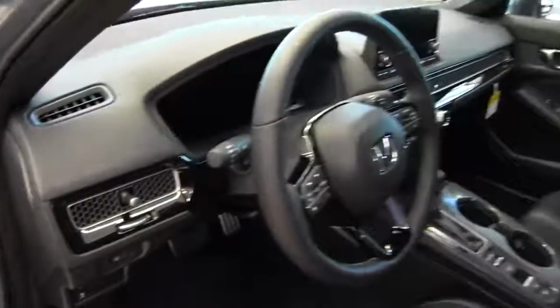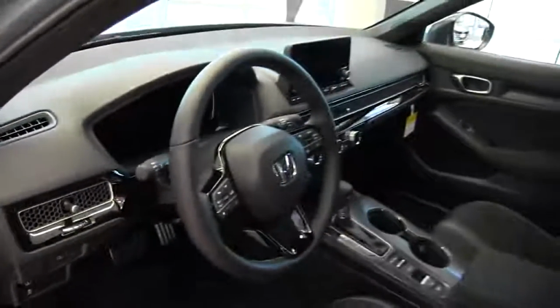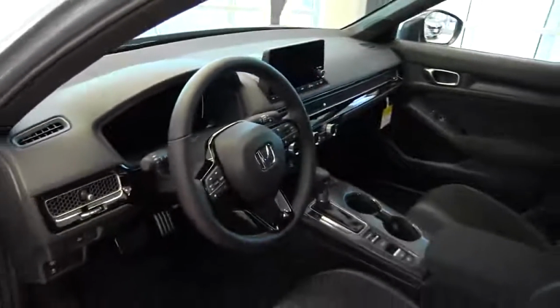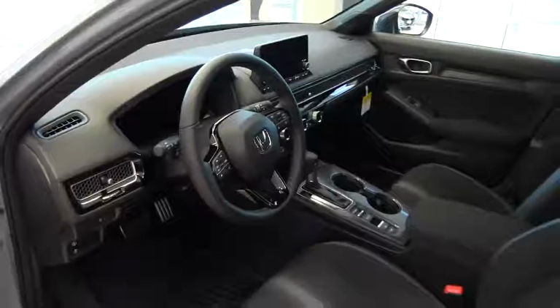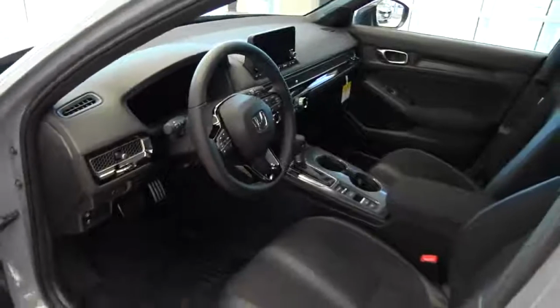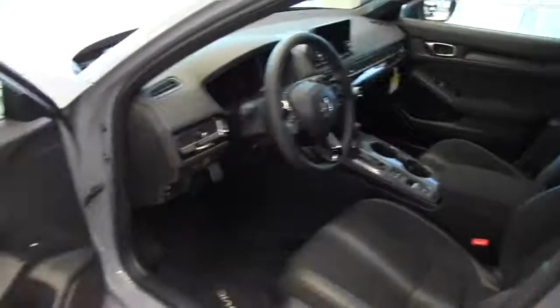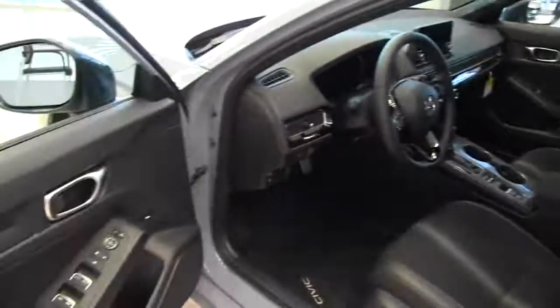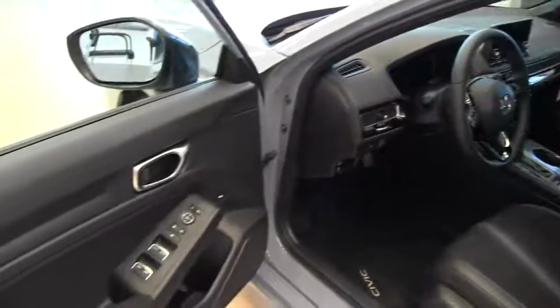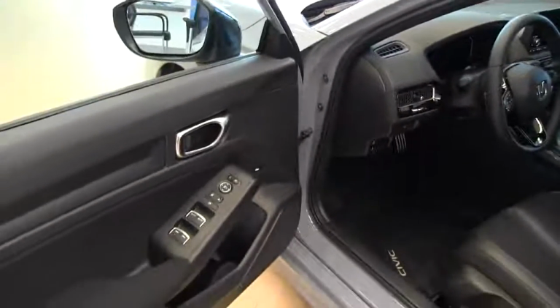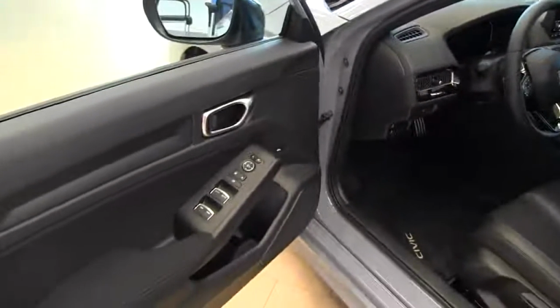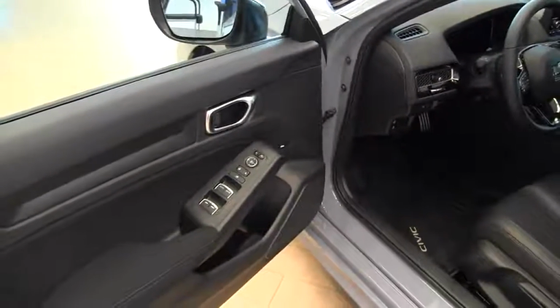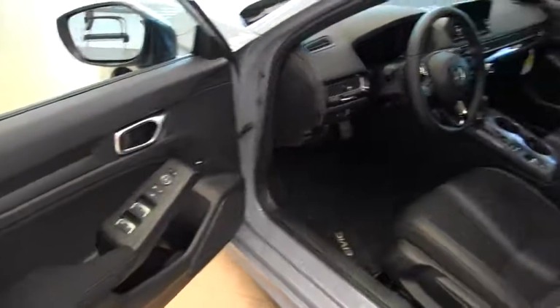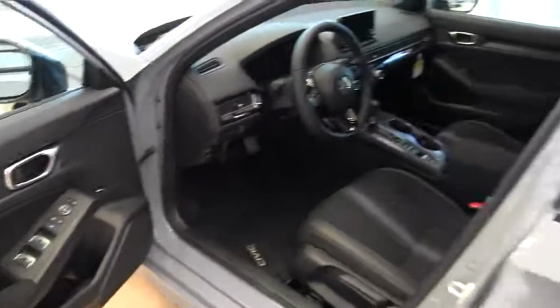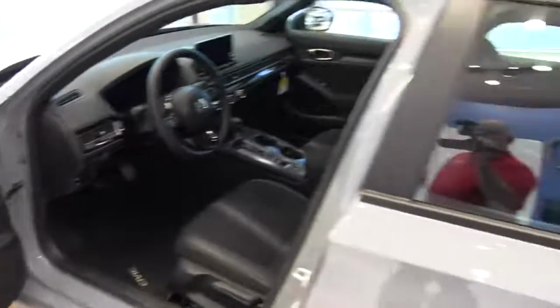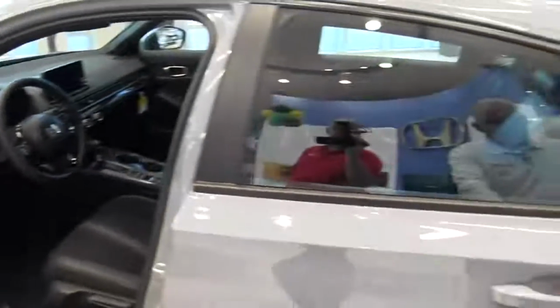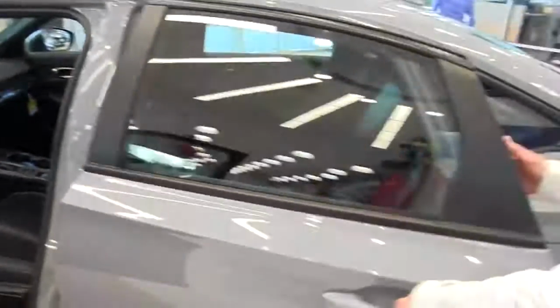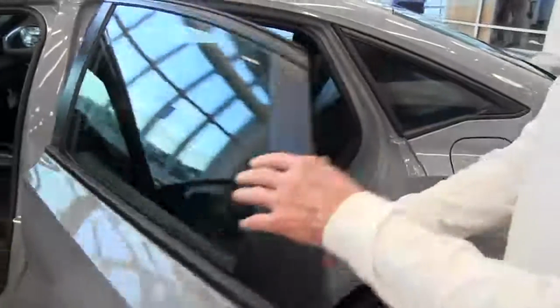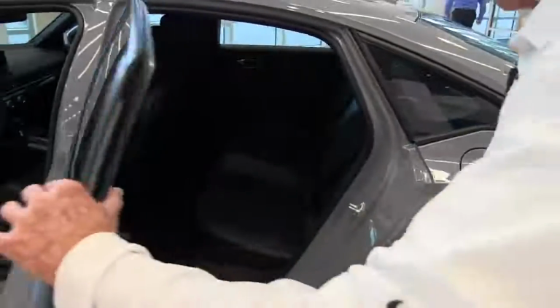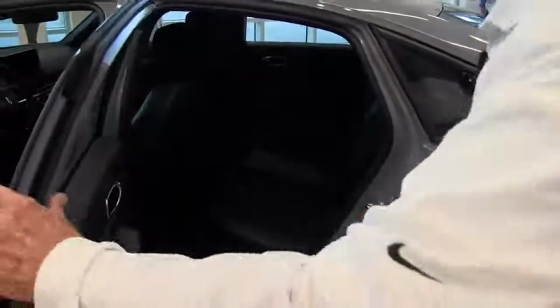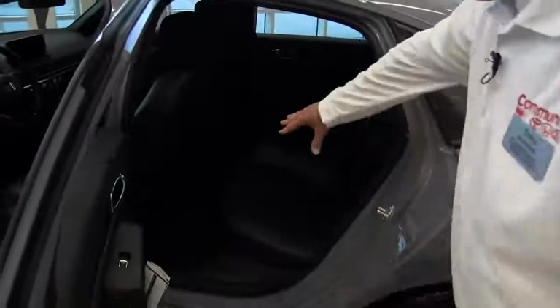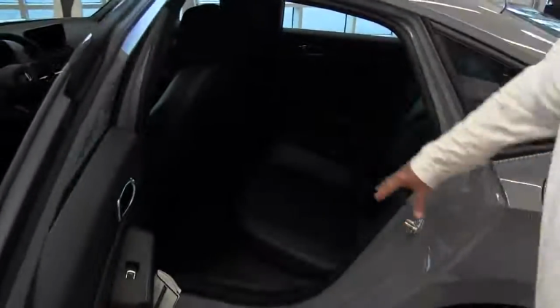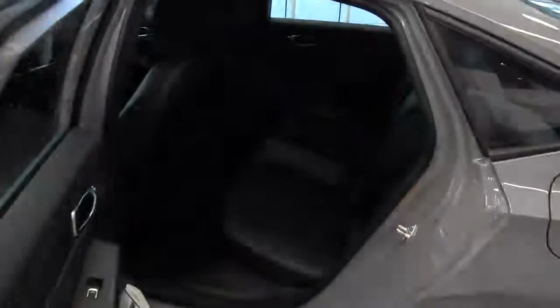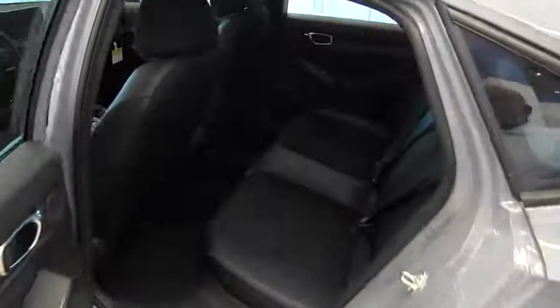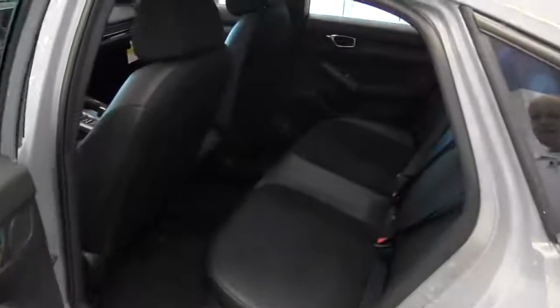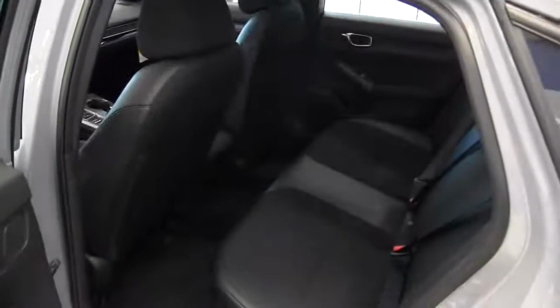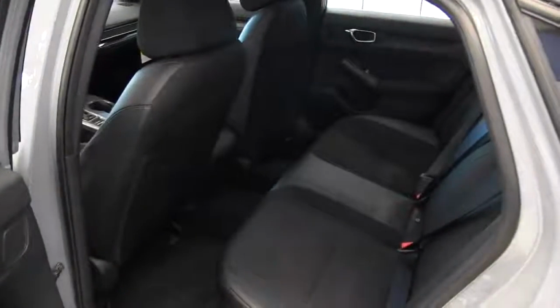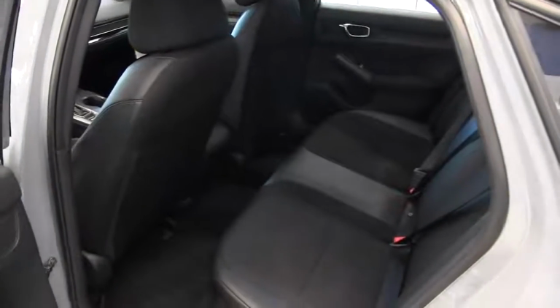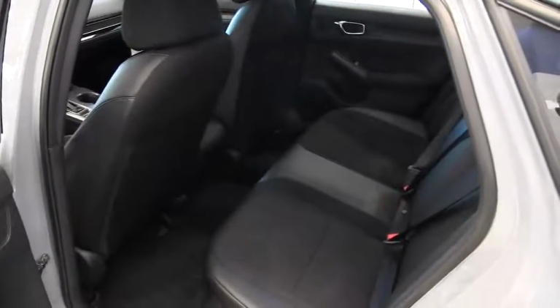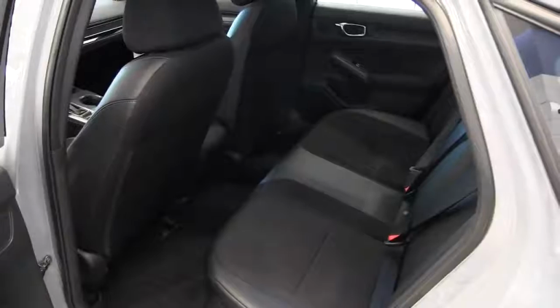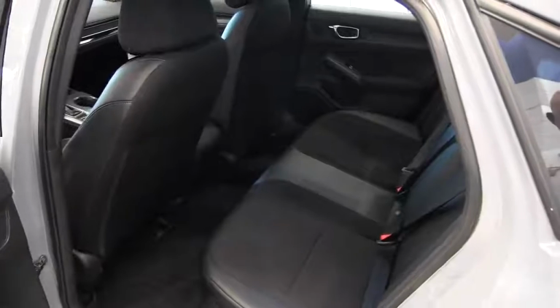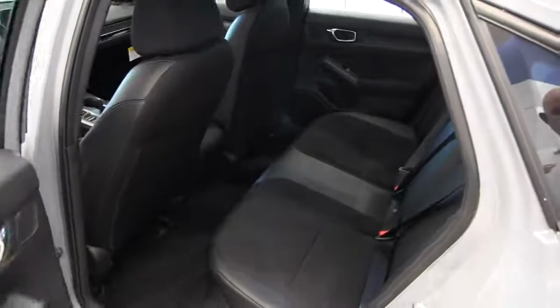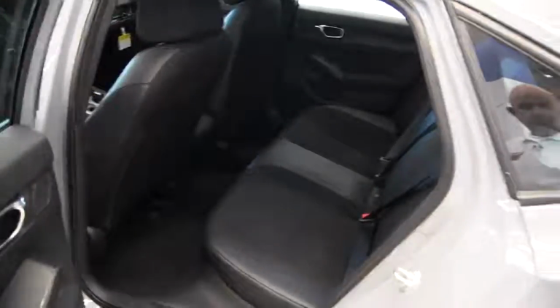It comes equipped with power windows, power locks. Also in the back here you notice they've given you a little more legroom with this redesign of the Honda Civic Sport.